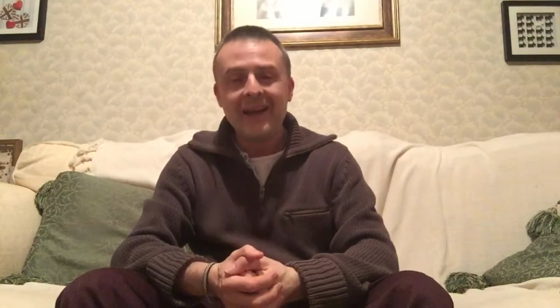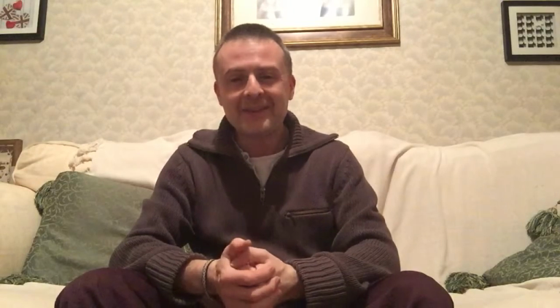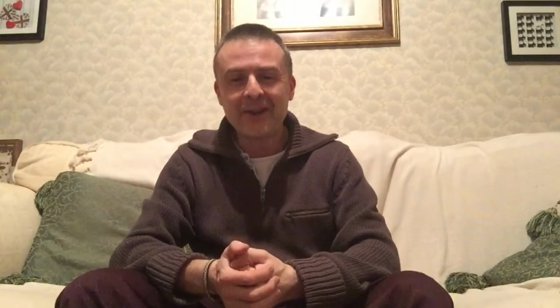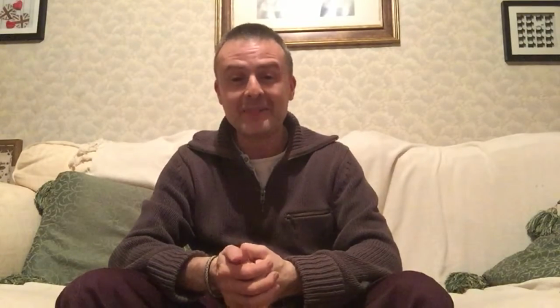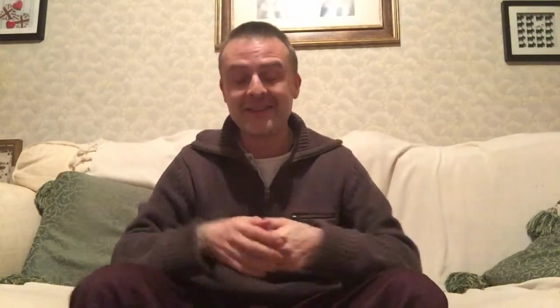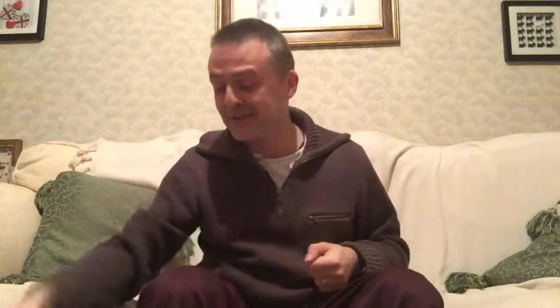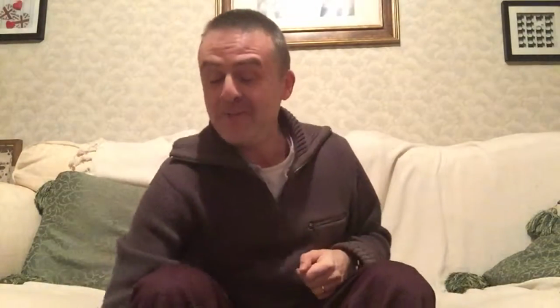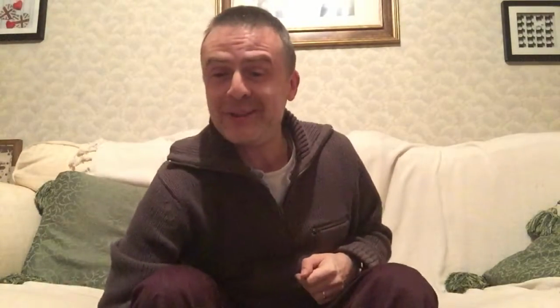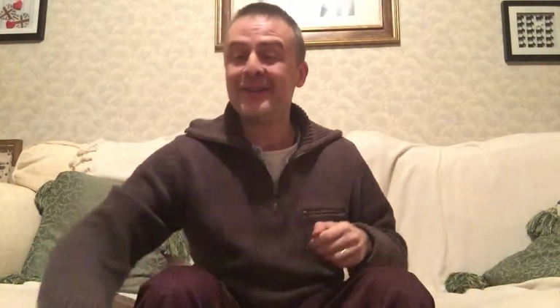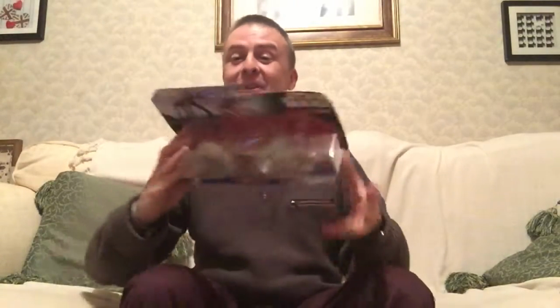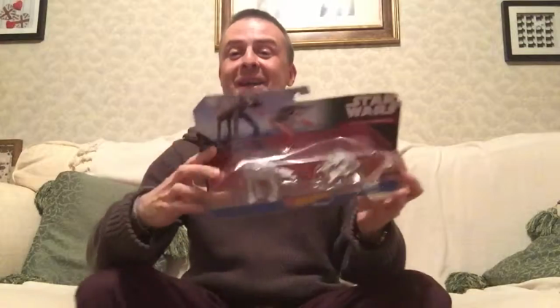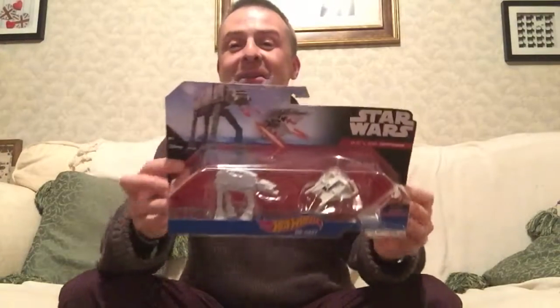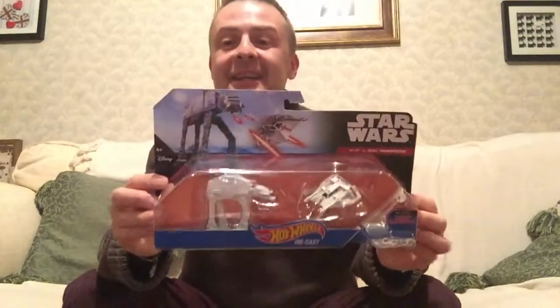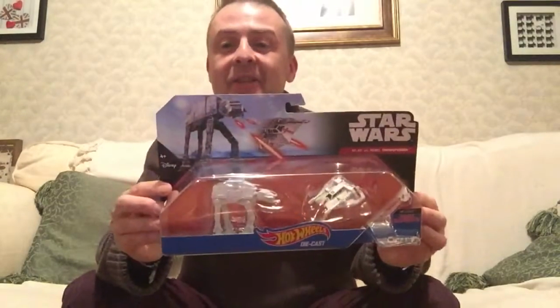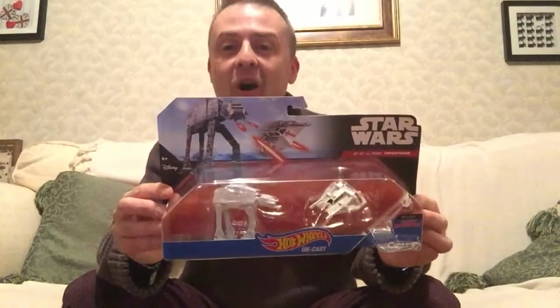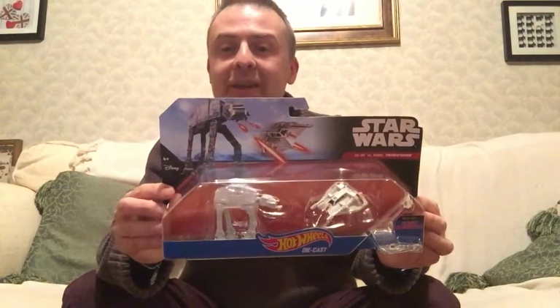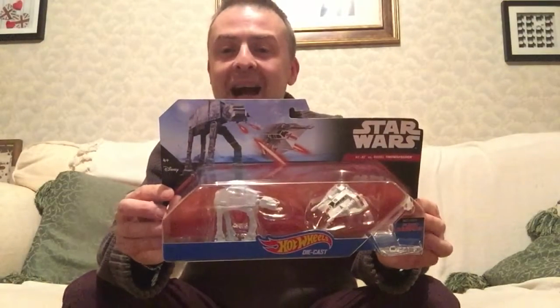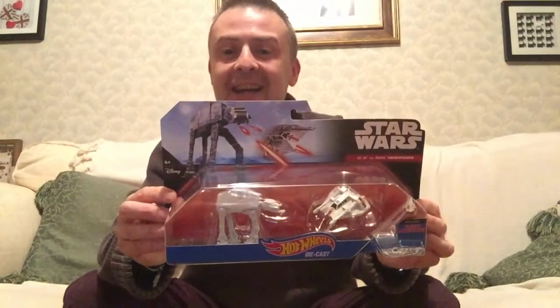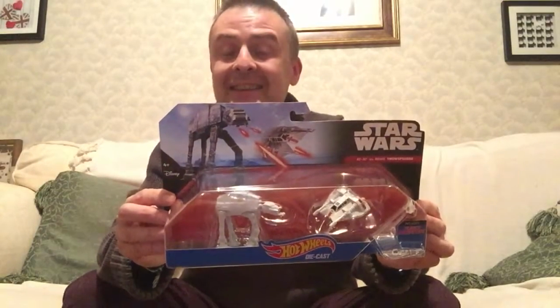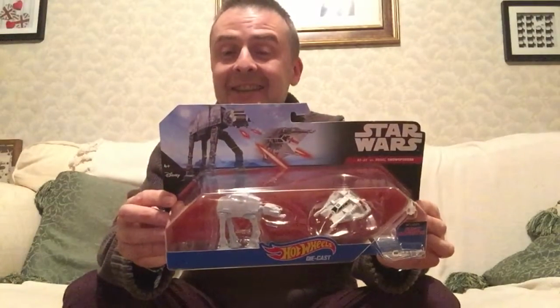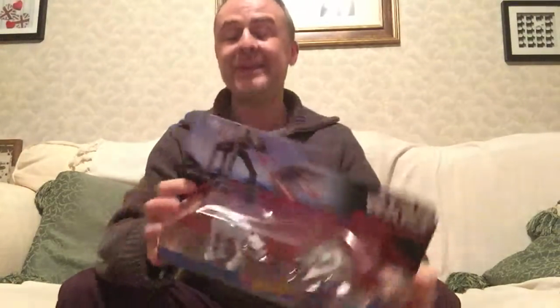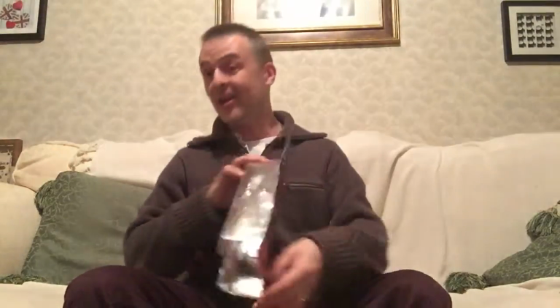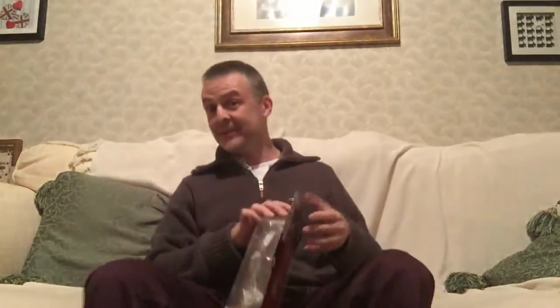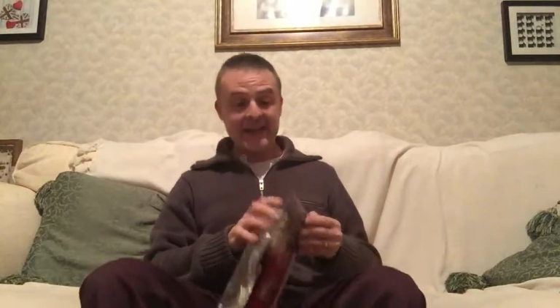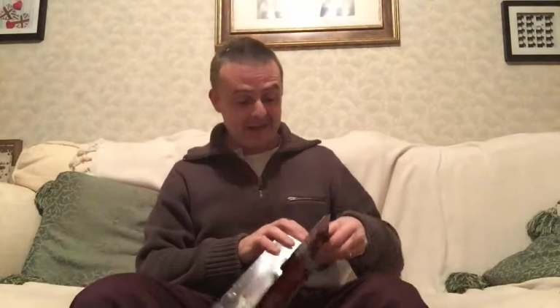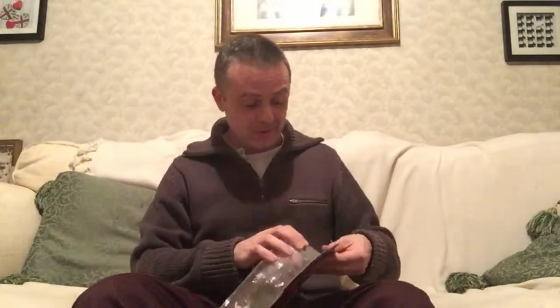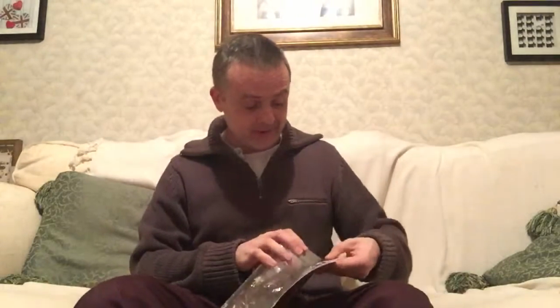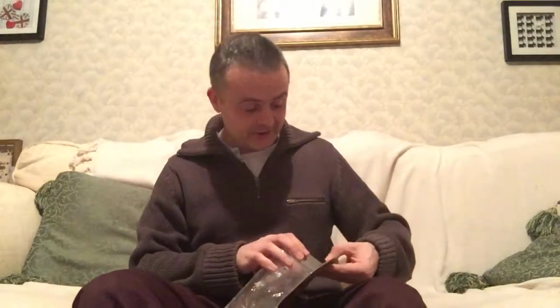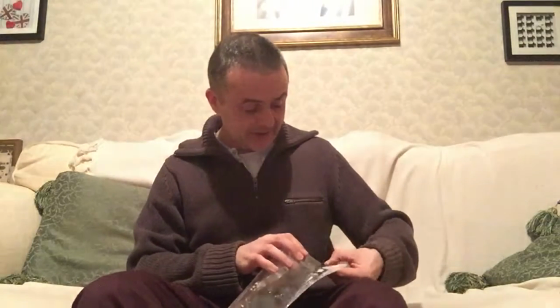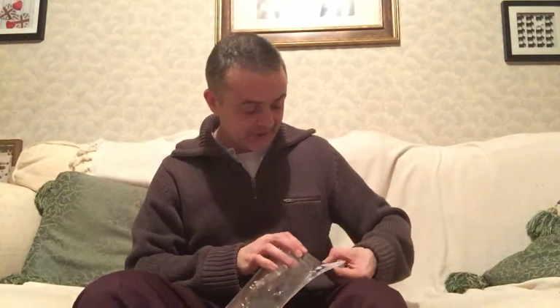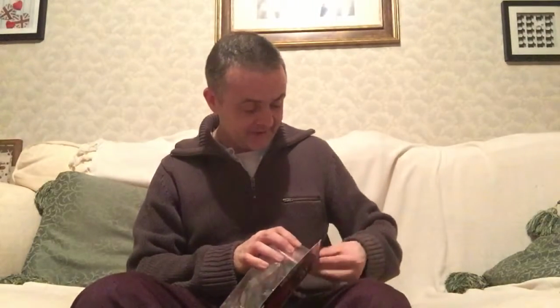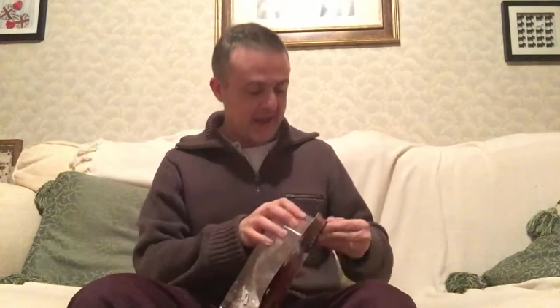Hey guys, it's Ross Scott and on the Space Cut today I'm going to be unboxing and reviewing this - the Hot Wheels AT-AT and Land Speeder. I got this from TK Maxx; they have quite a good Star Wars selection in there.